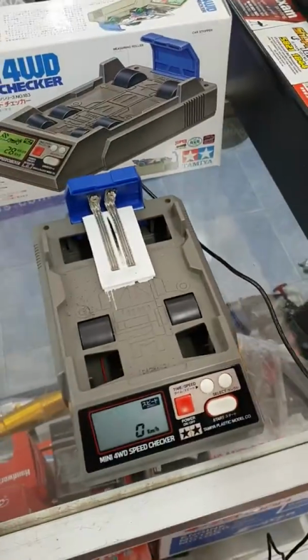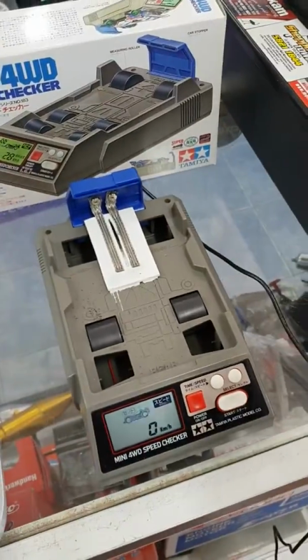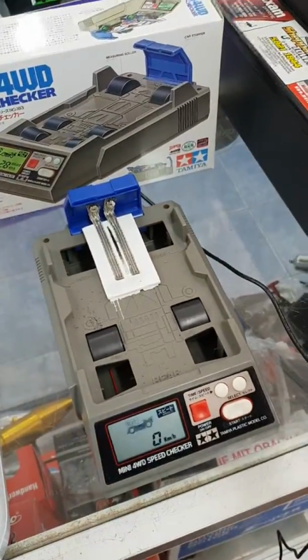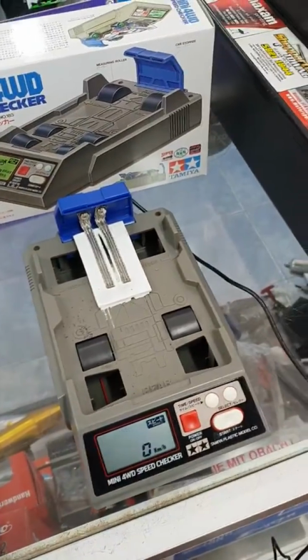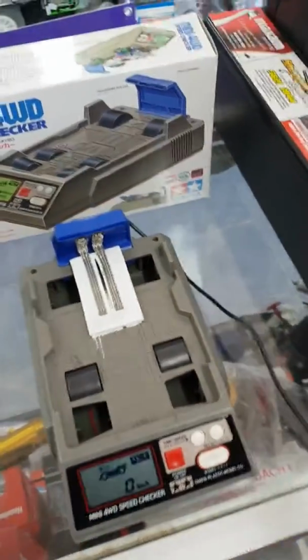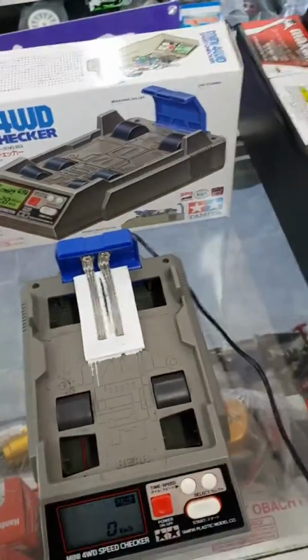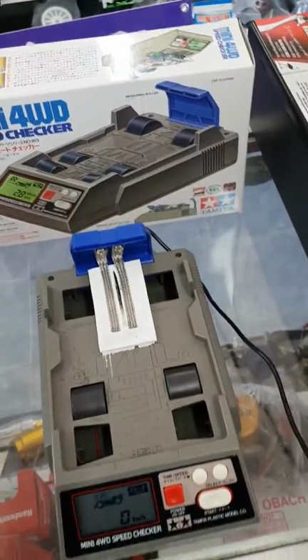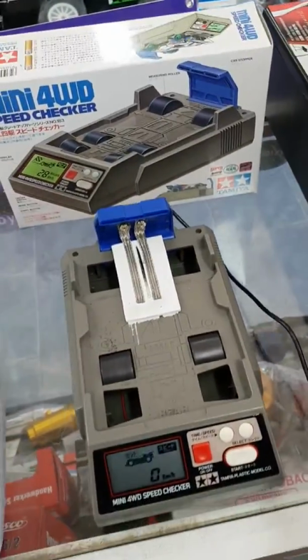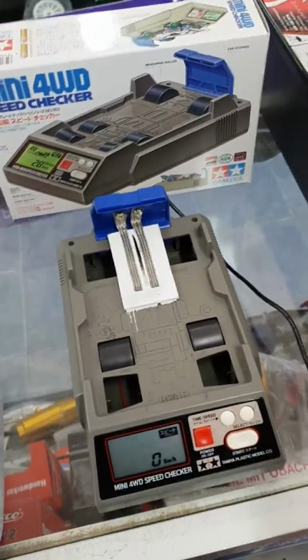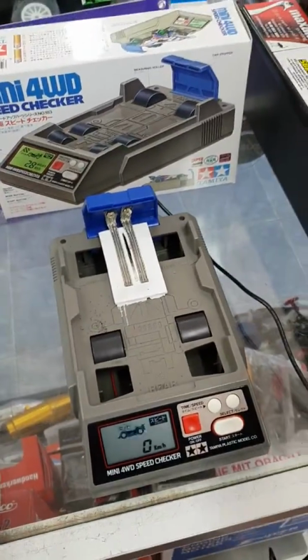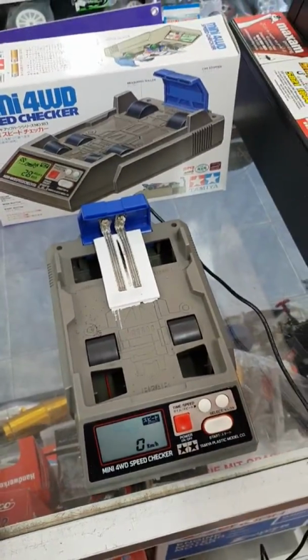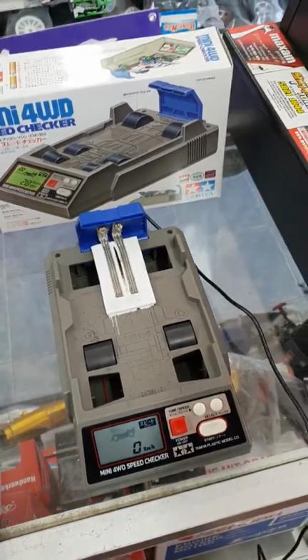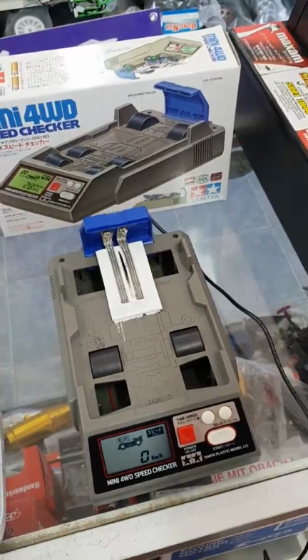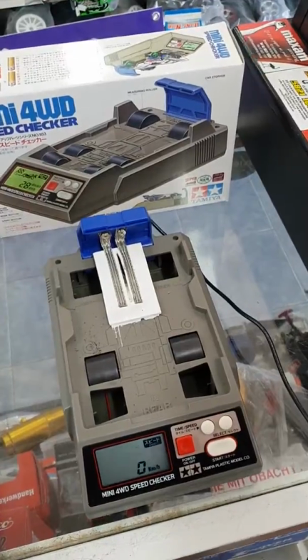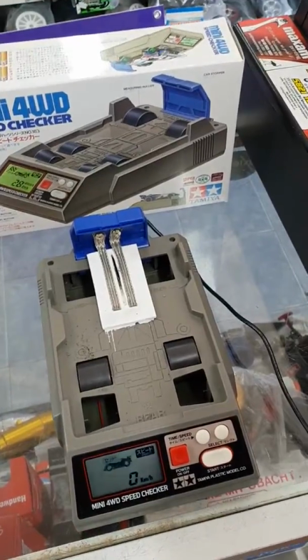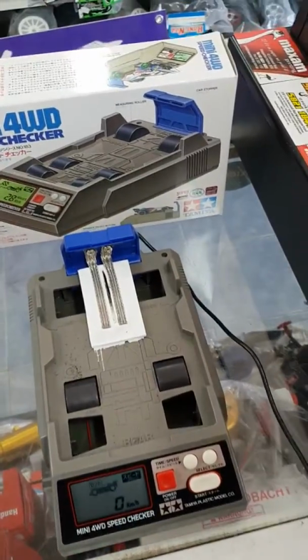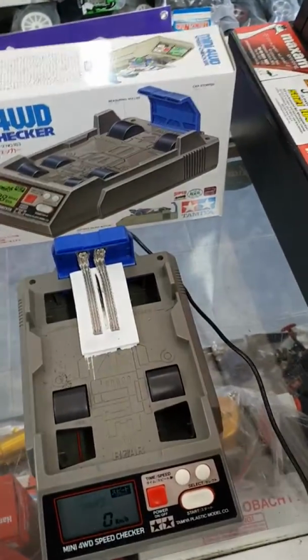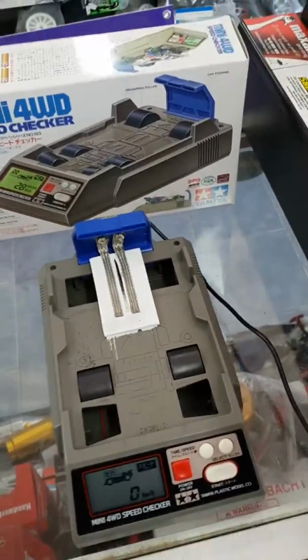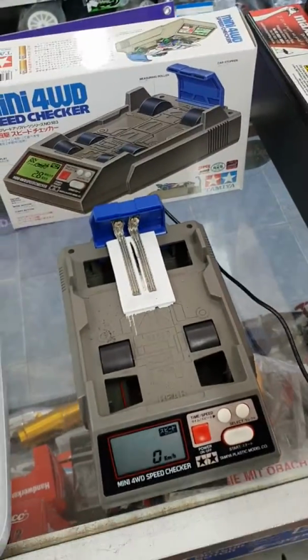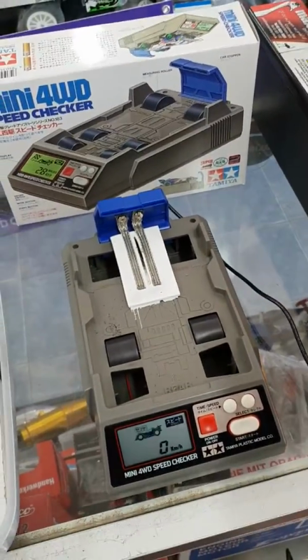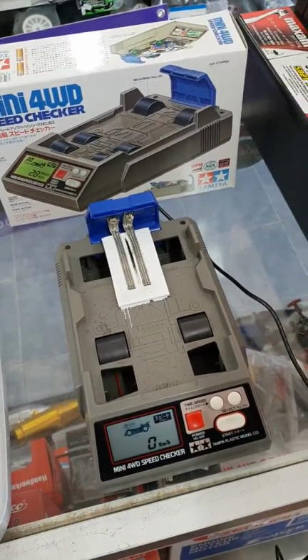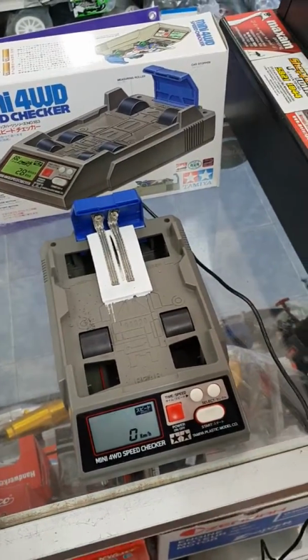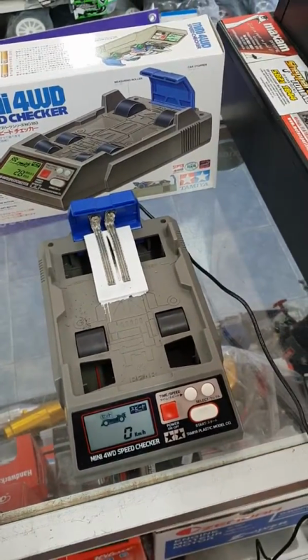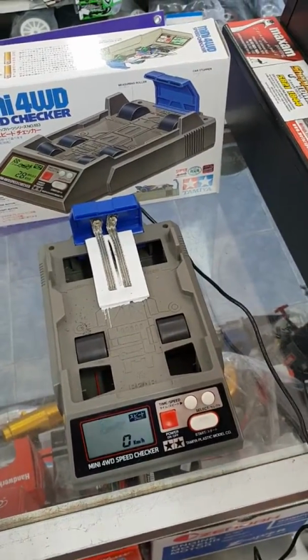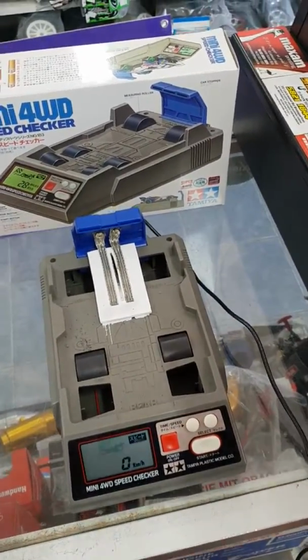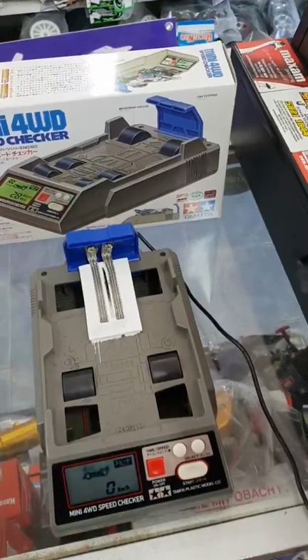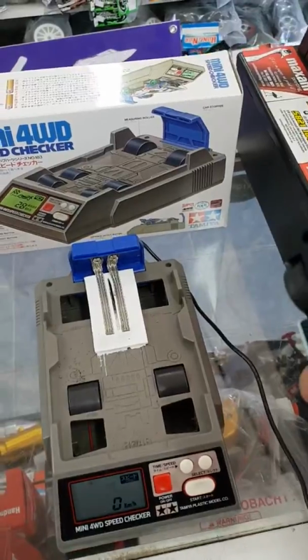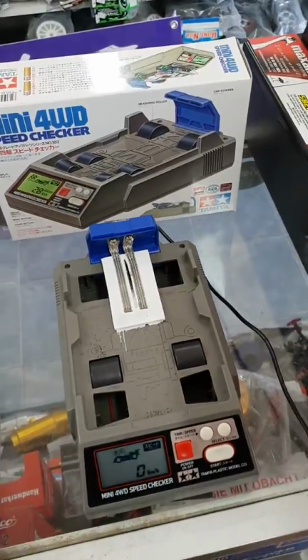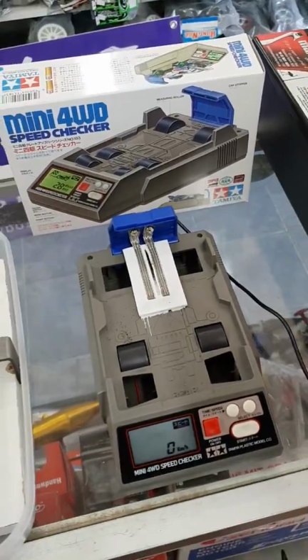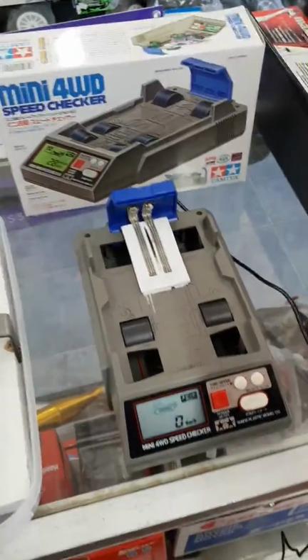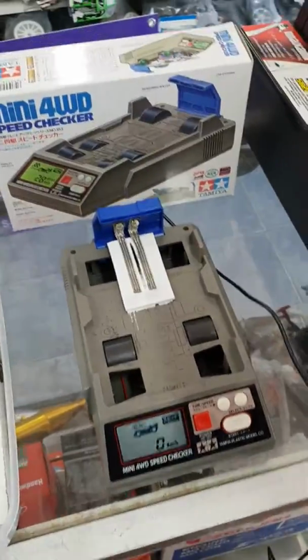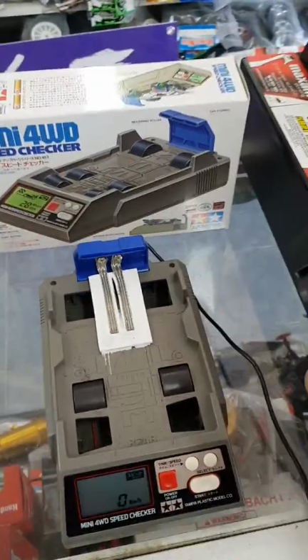Our second one is our speed checker — basically checking the speed of the cars. It just sort of weeds out any wrong motors and things, and again, levelling the playing field for people on any of the tracks.